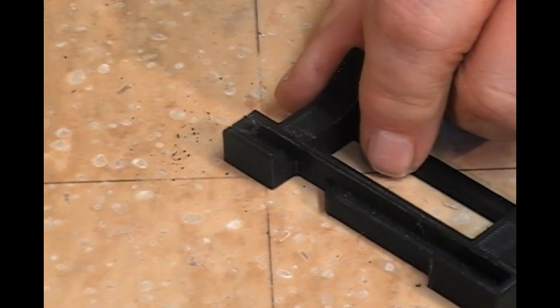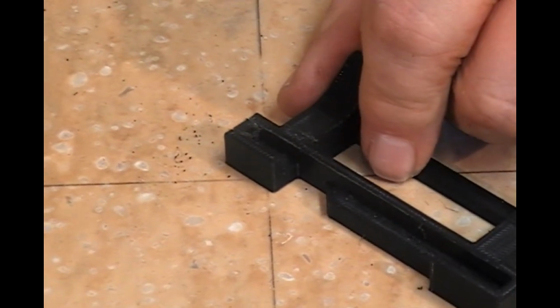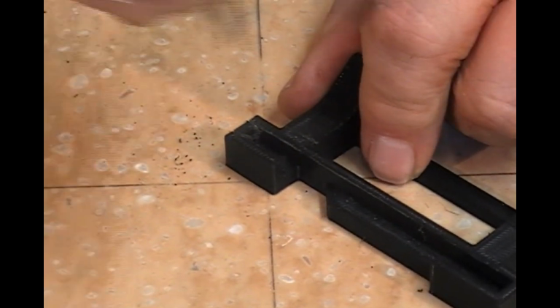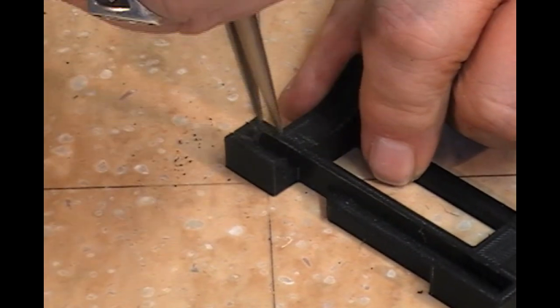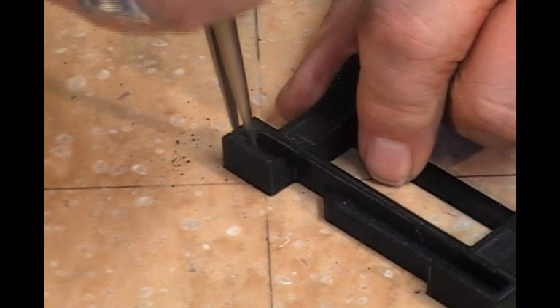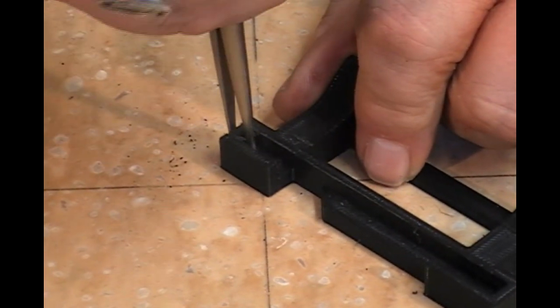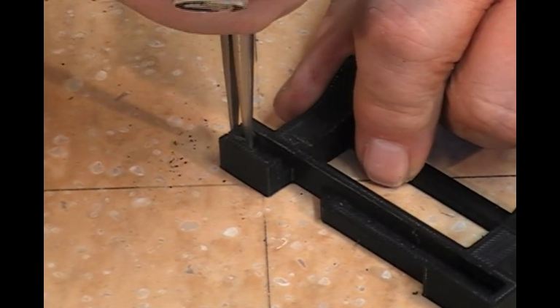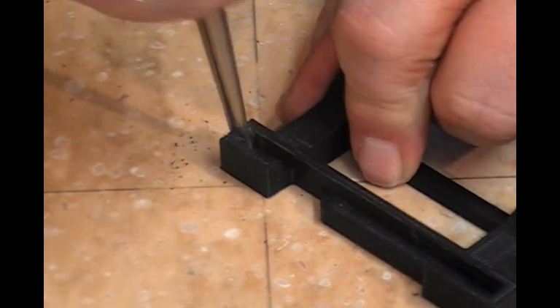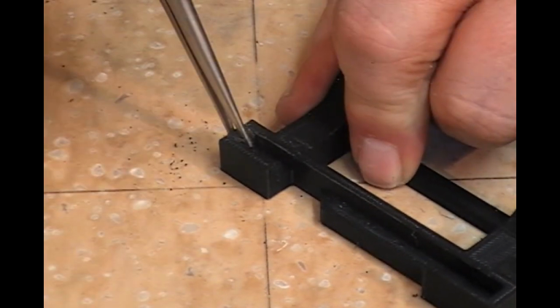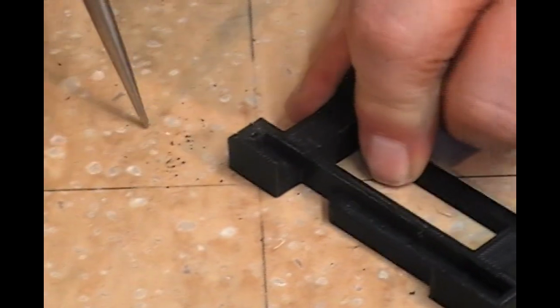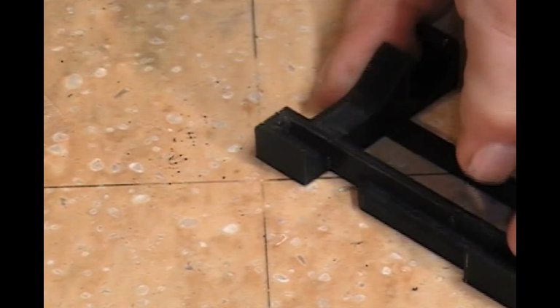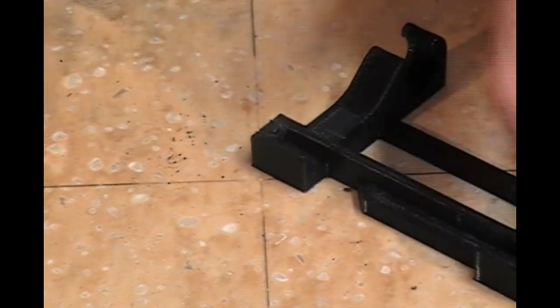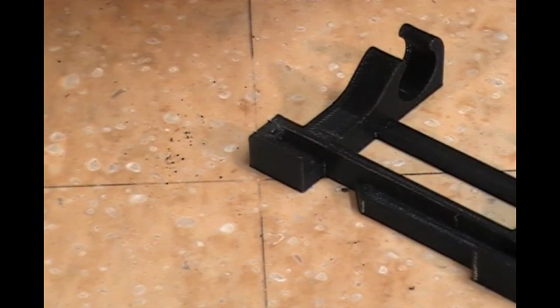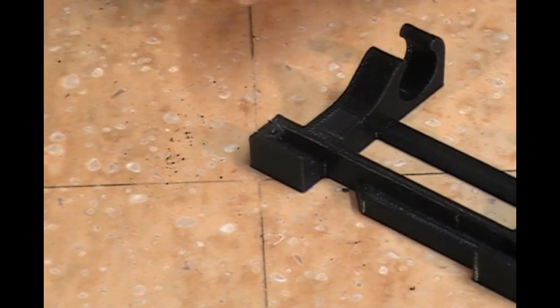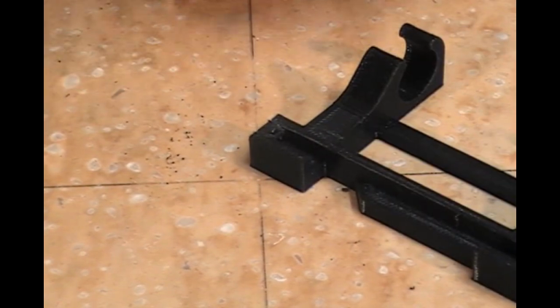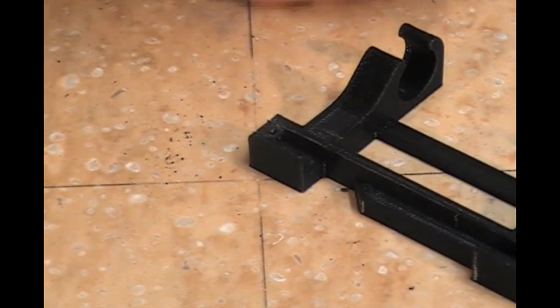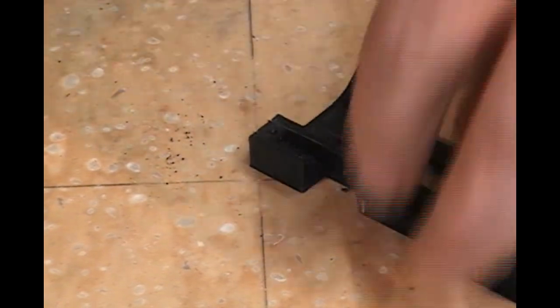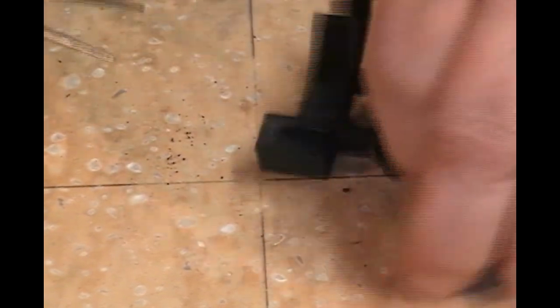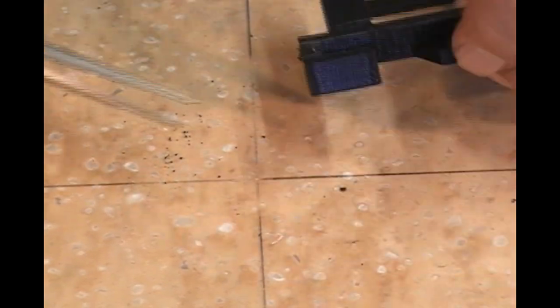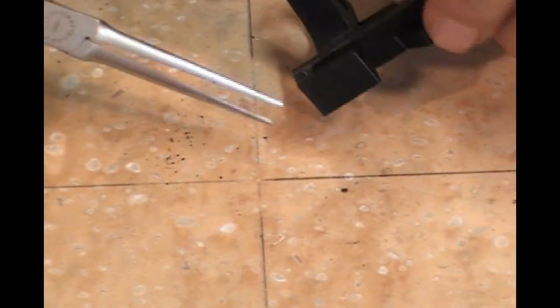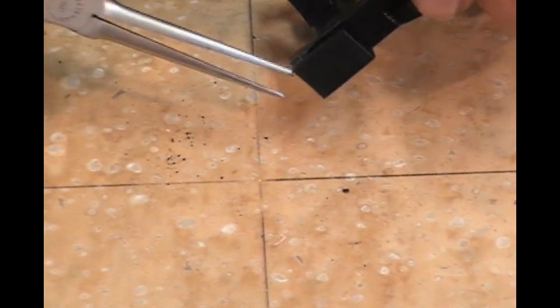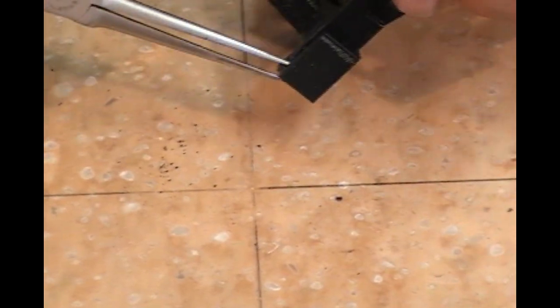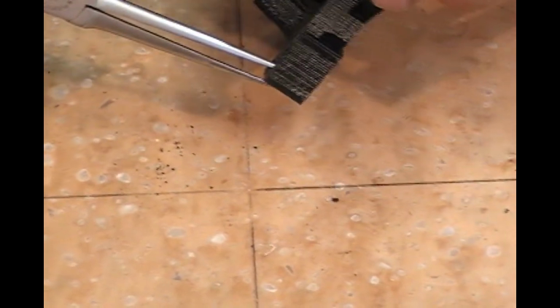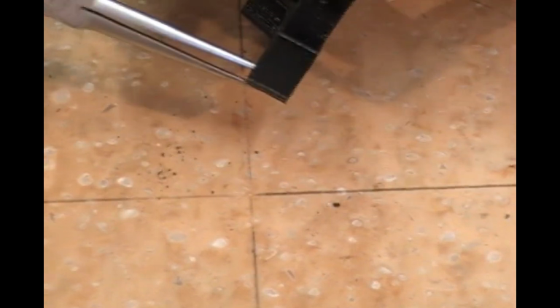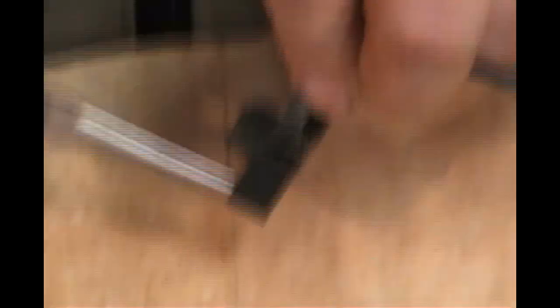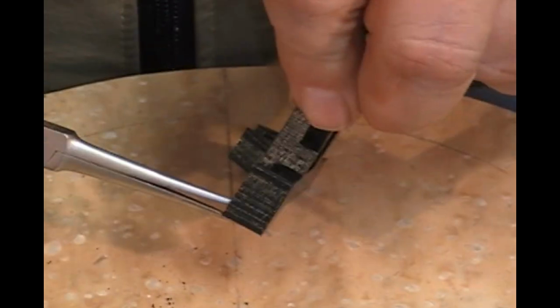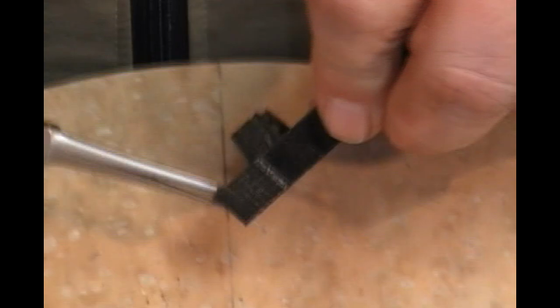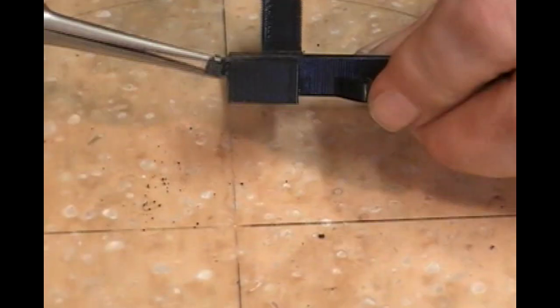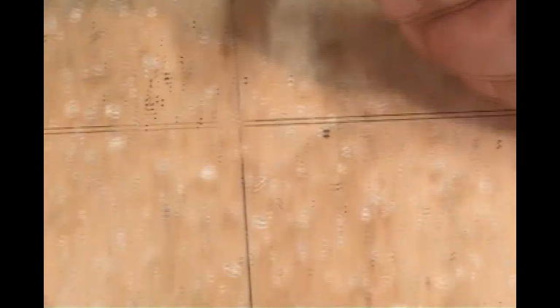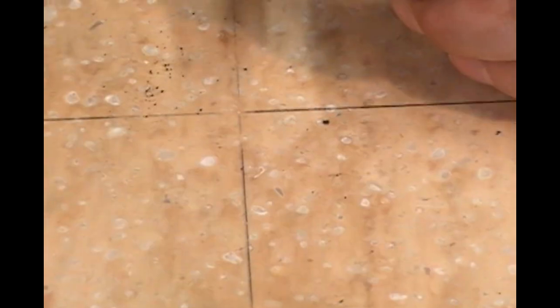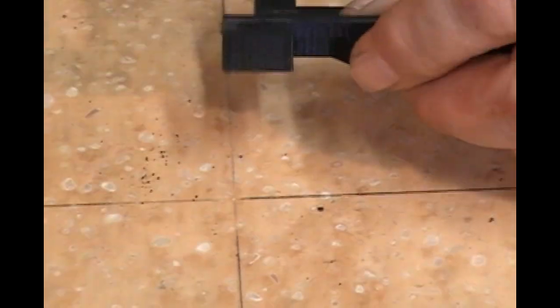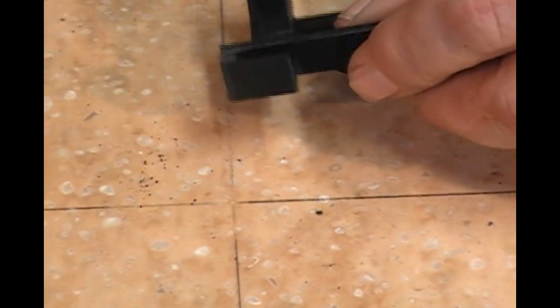Take a little pair of pliers, grab it, and snap it off.